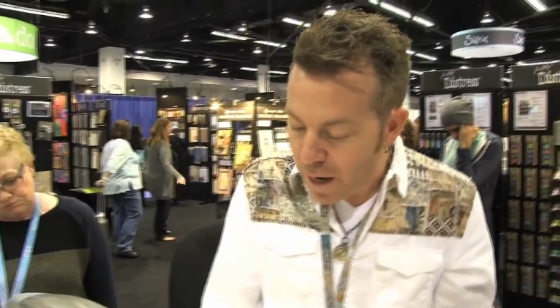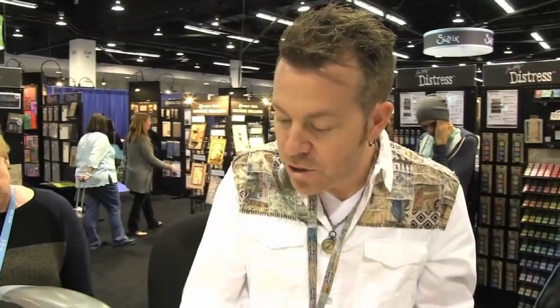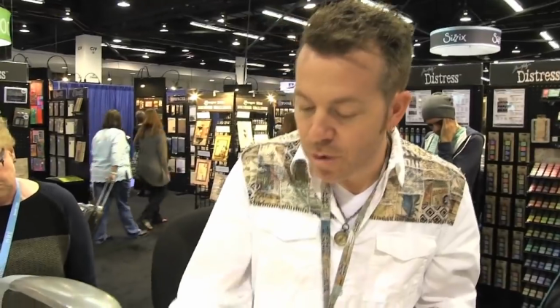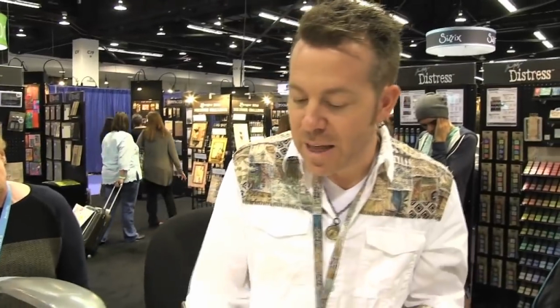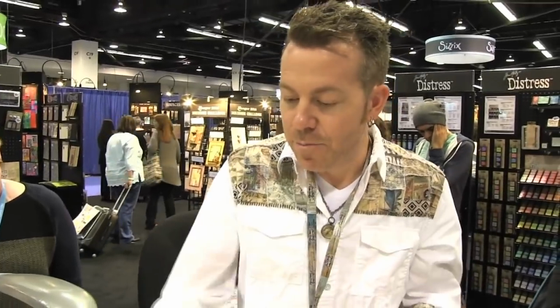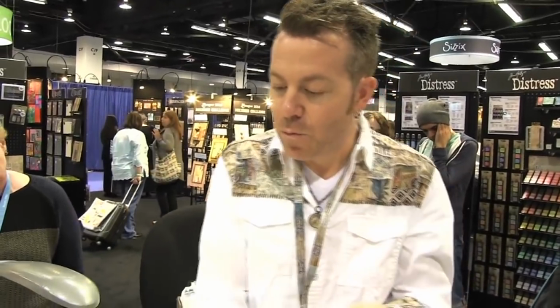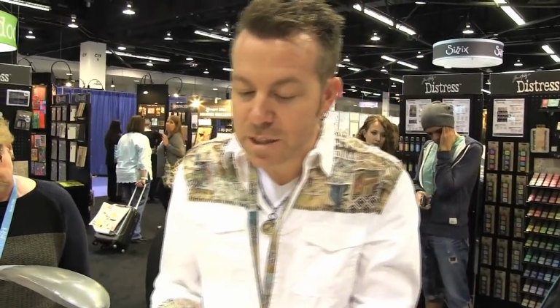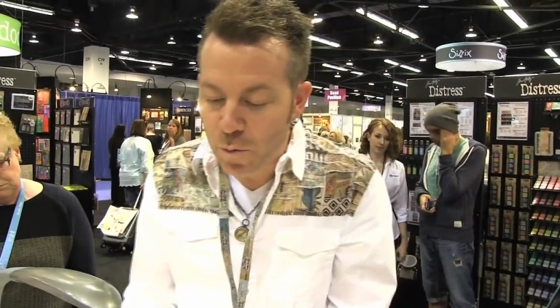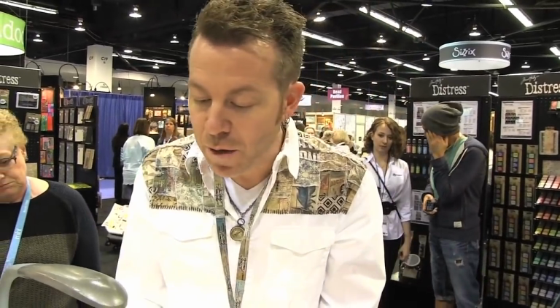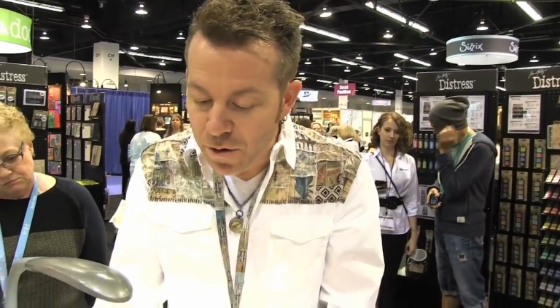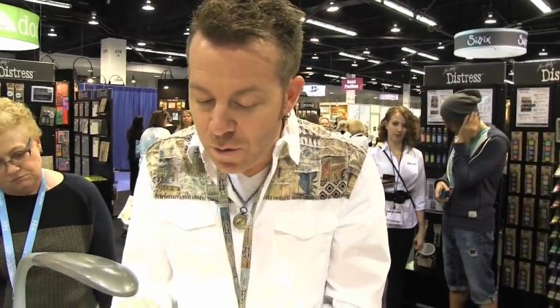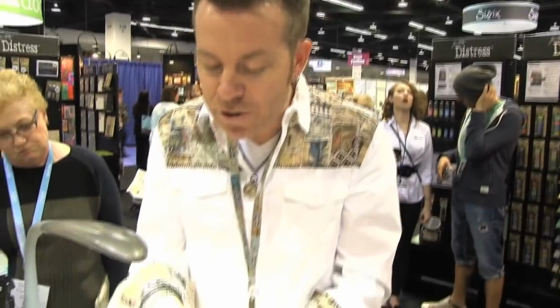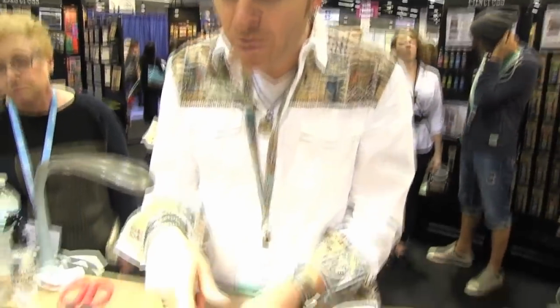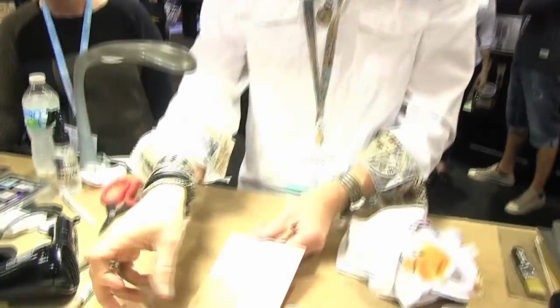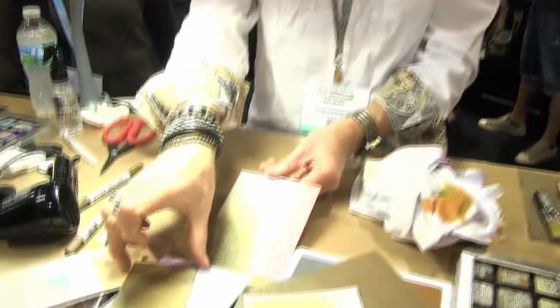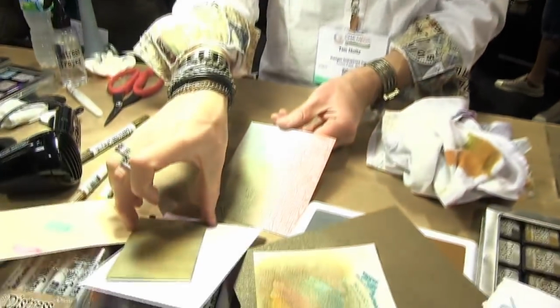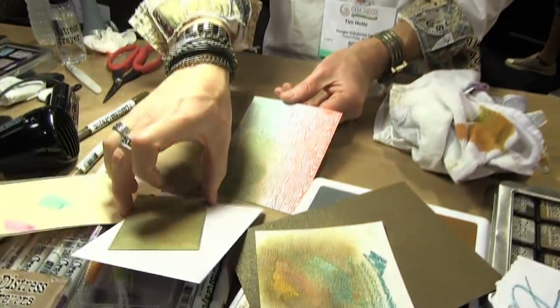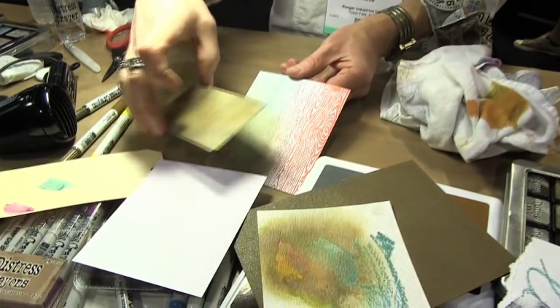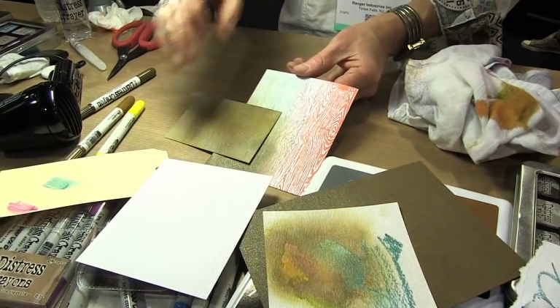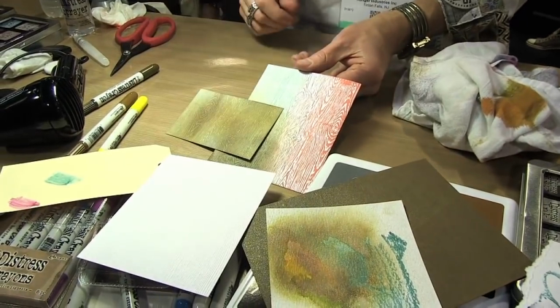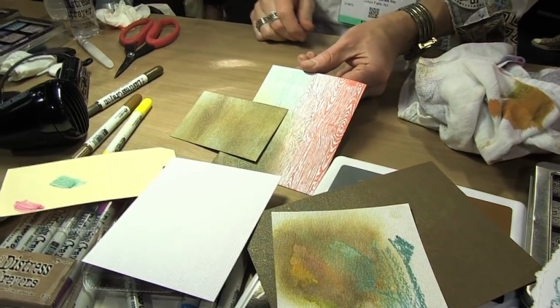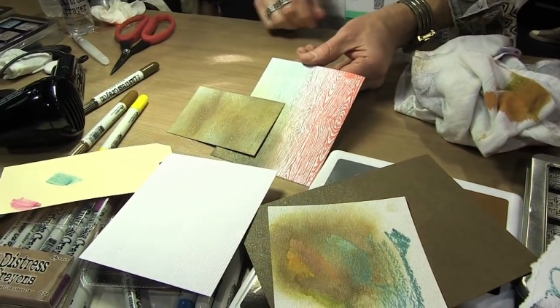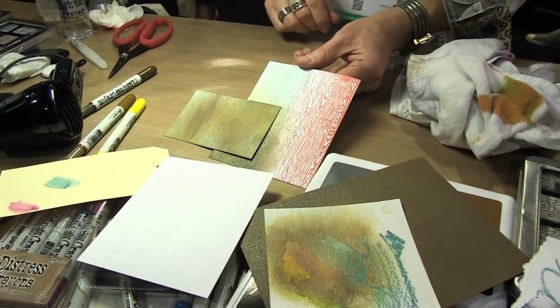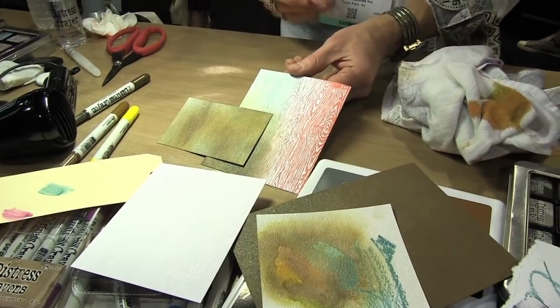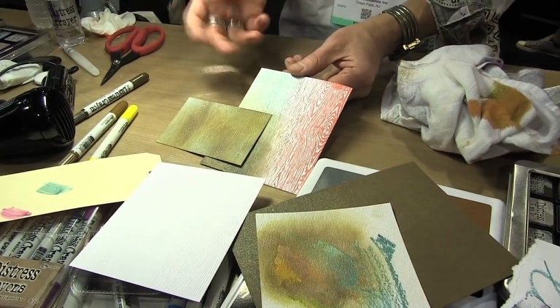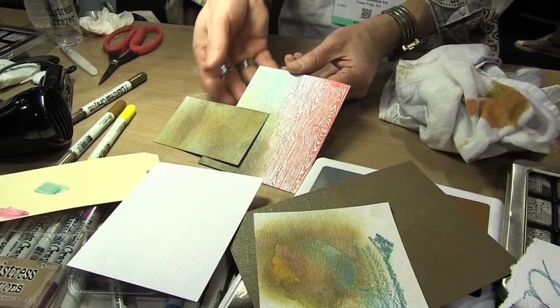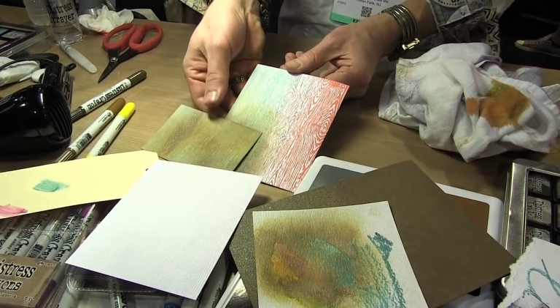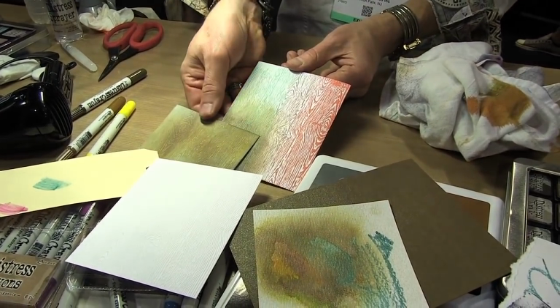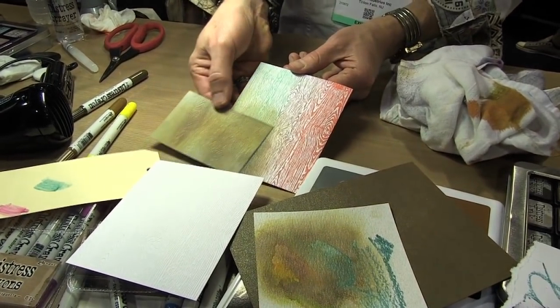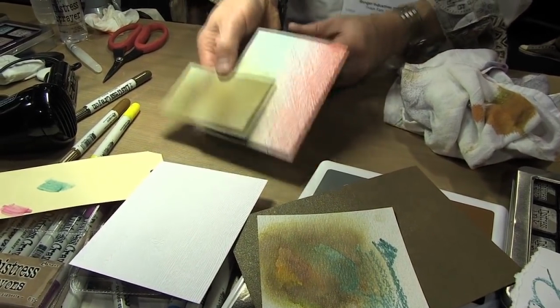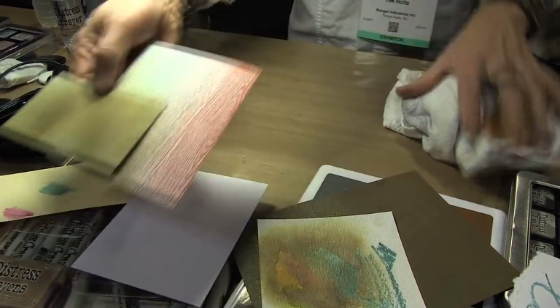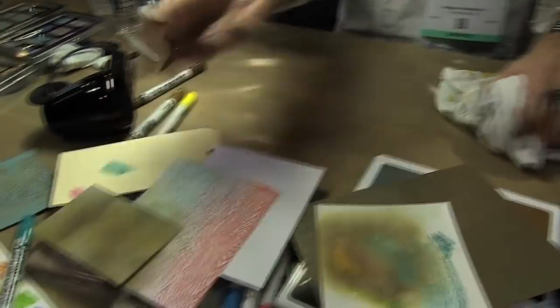And this just creates that resist for our woodgrain. But you don't always have to create a resist — you can also go in with ink, ink blending tools, sprays, anything to create color on that cardstock surface.